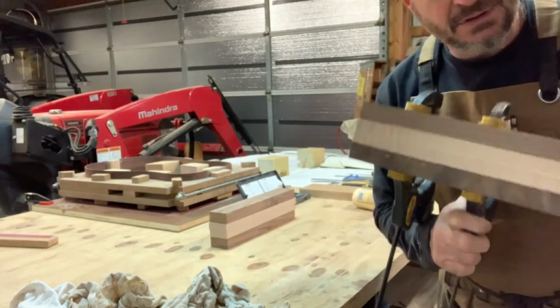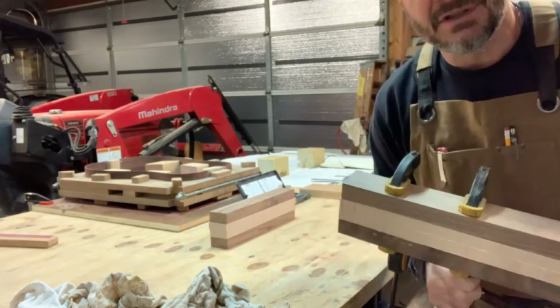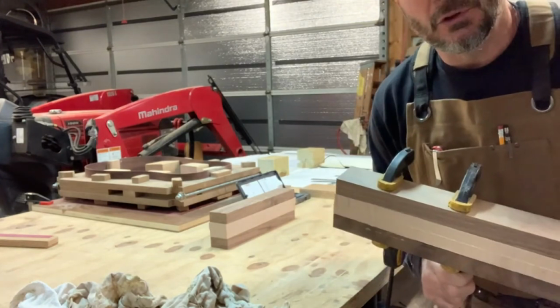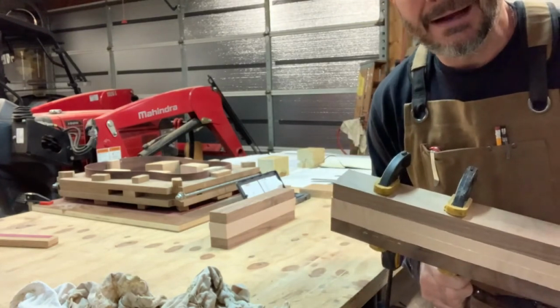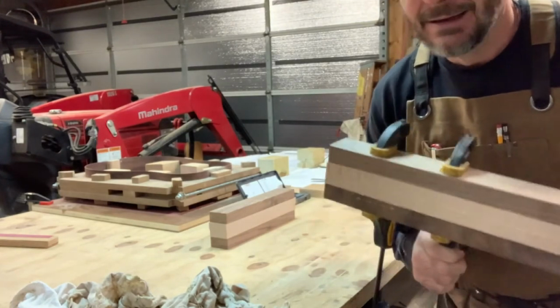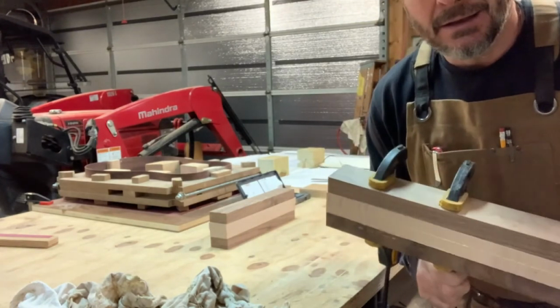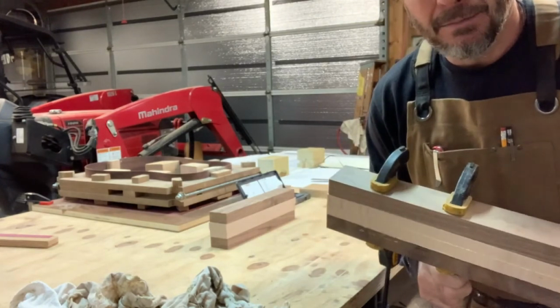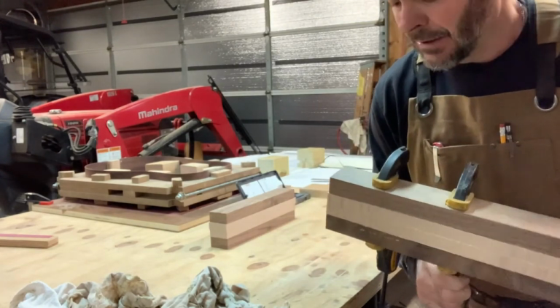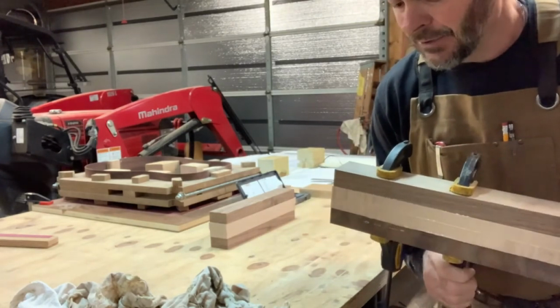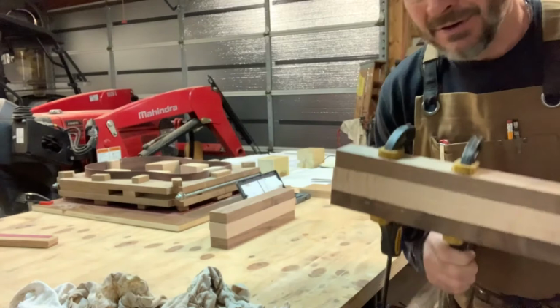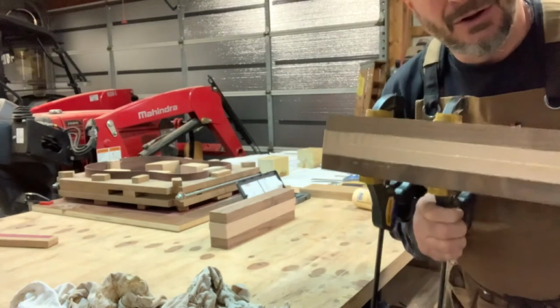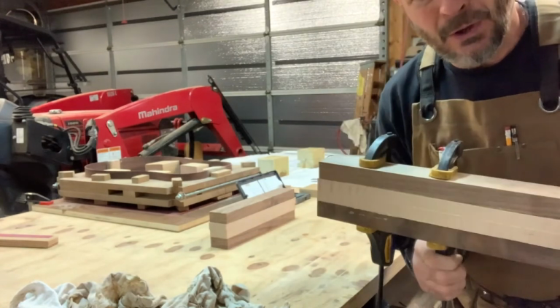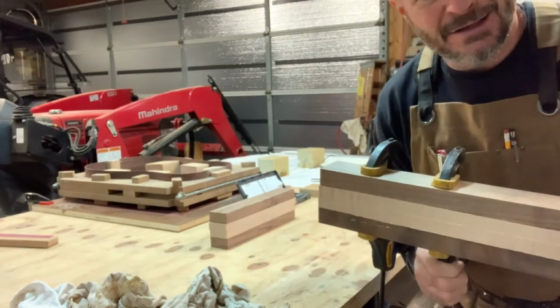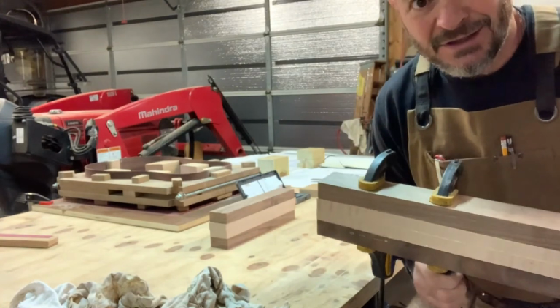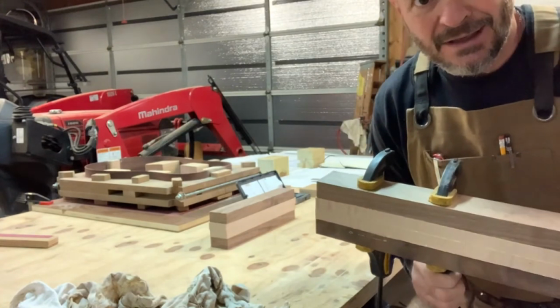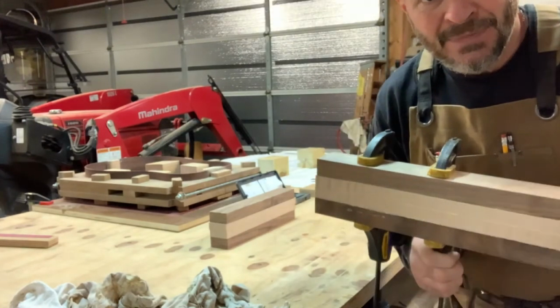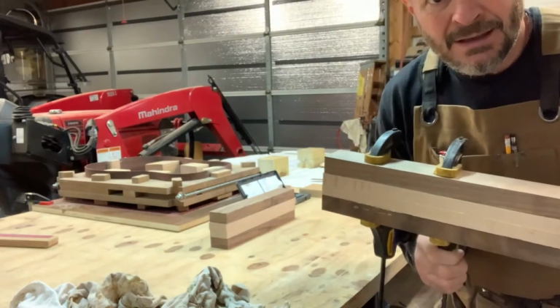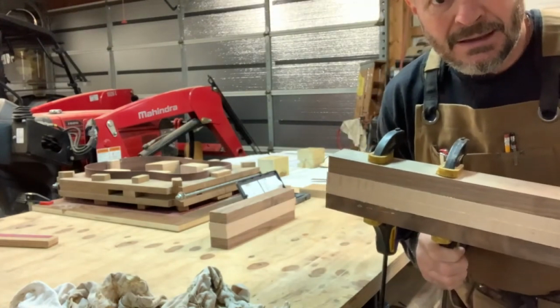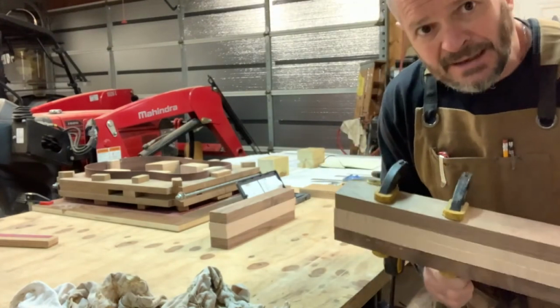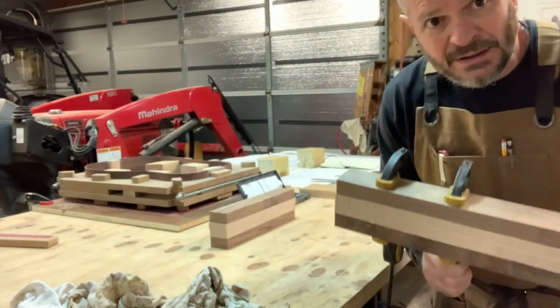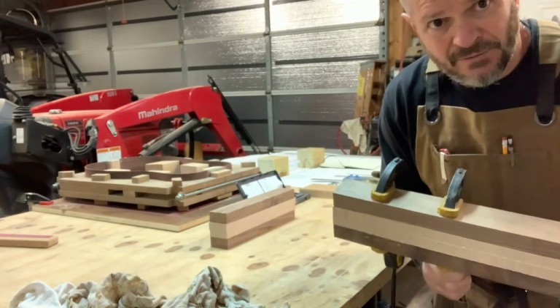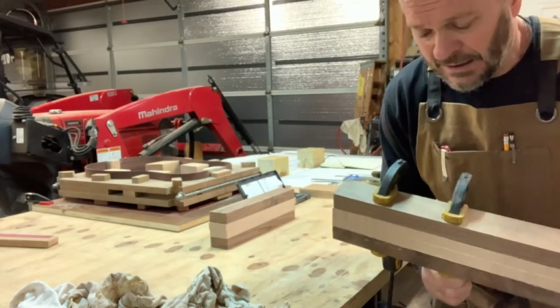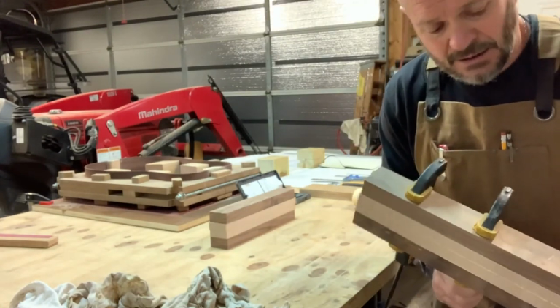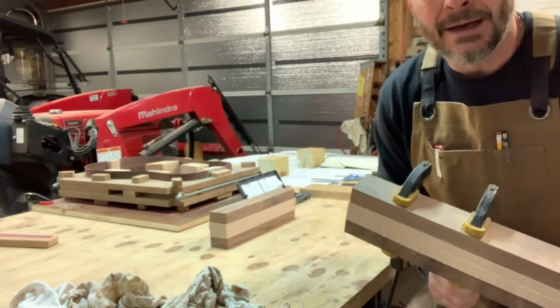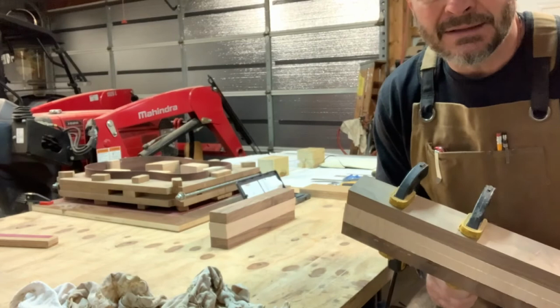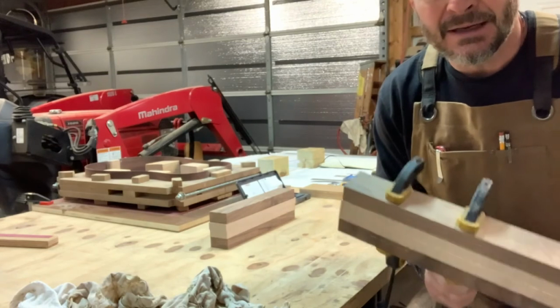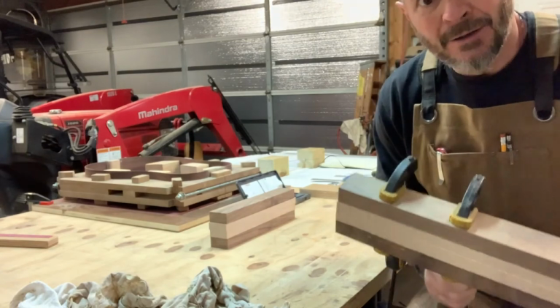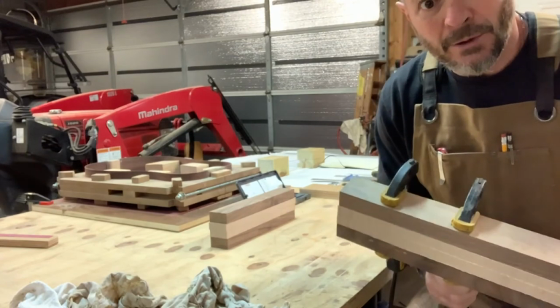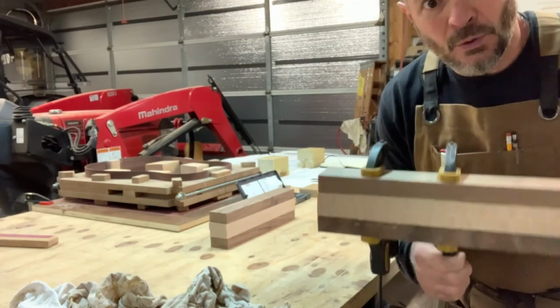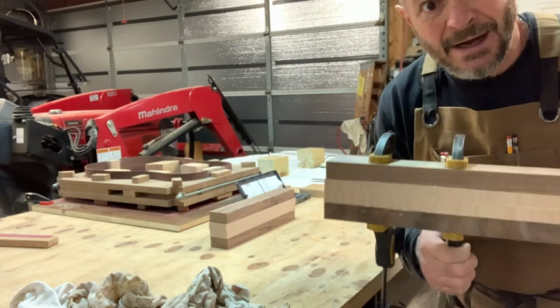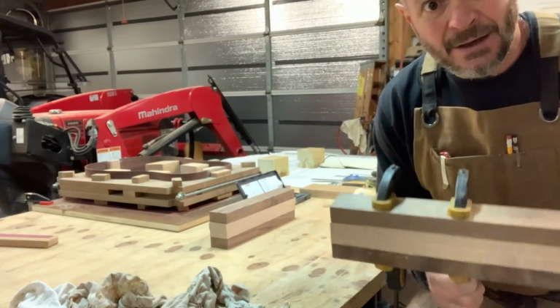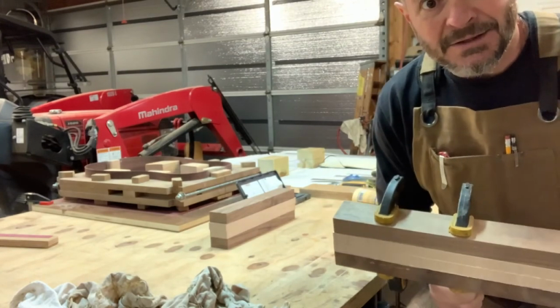Just kind of a simple glue block, get it all glued up. A whole lot of this is just going to get filed and carved away, cut away, but it'll be a really cool laminated neck when it's done.